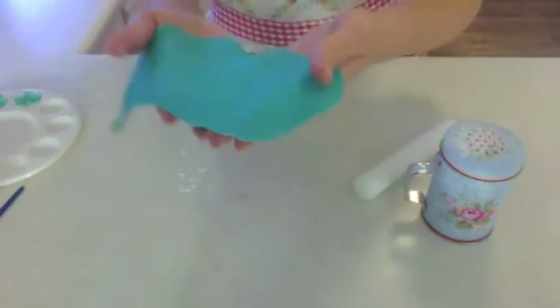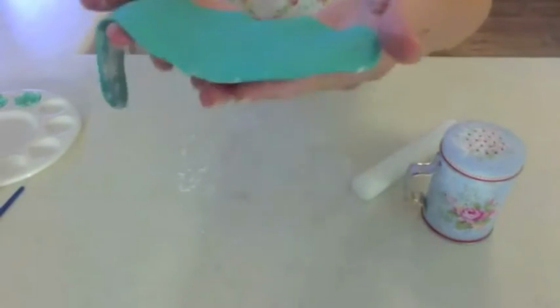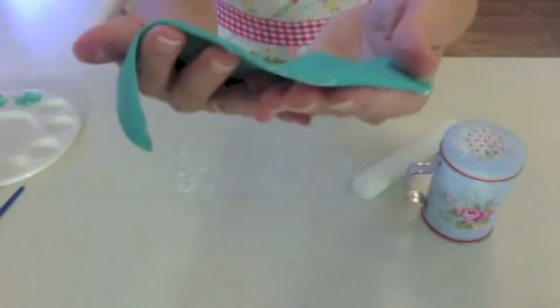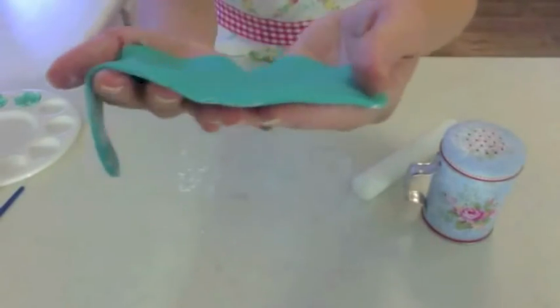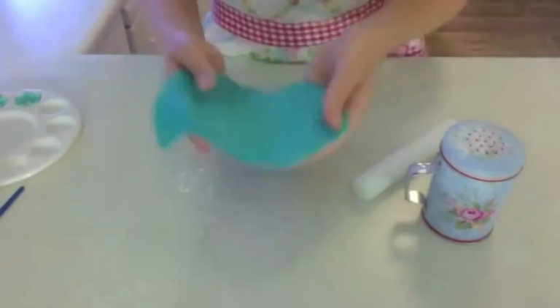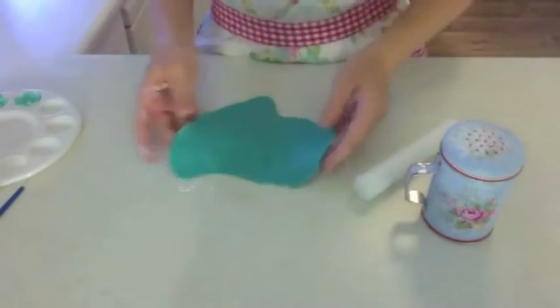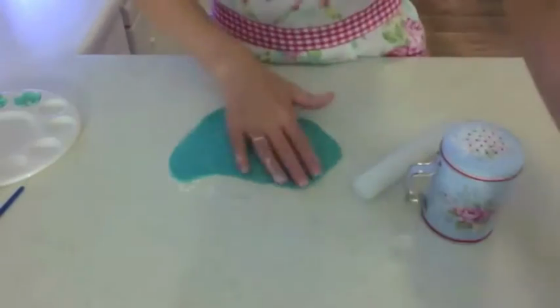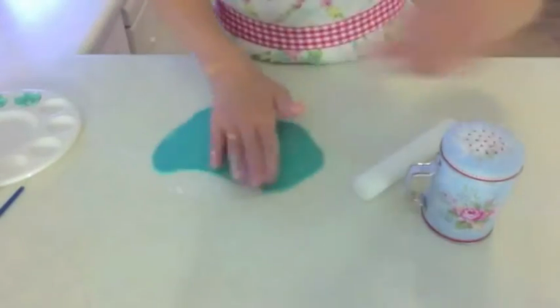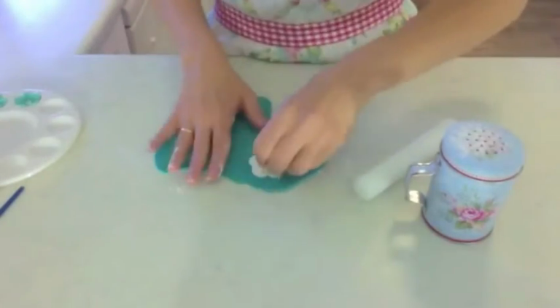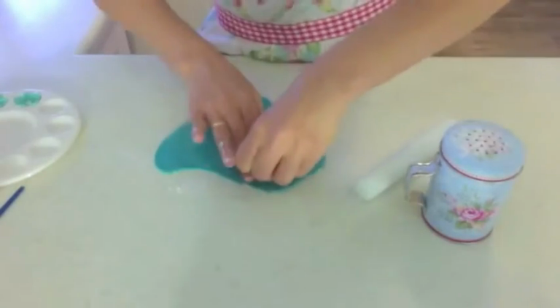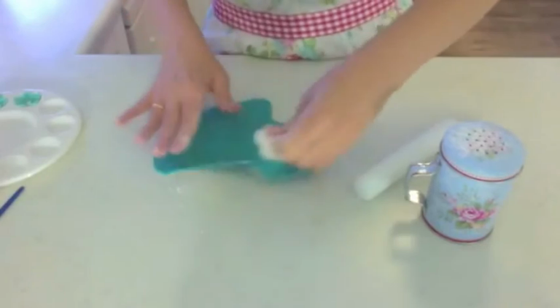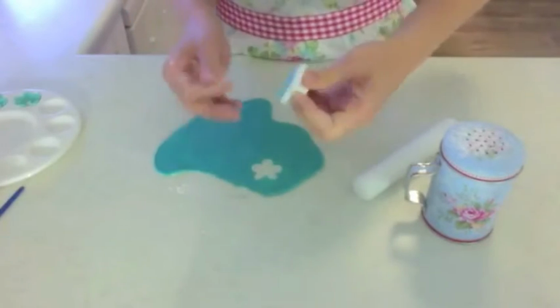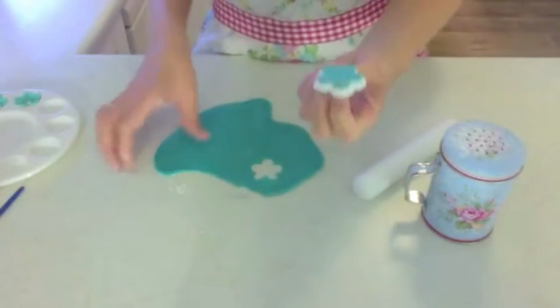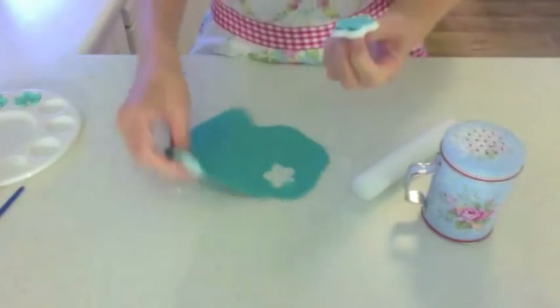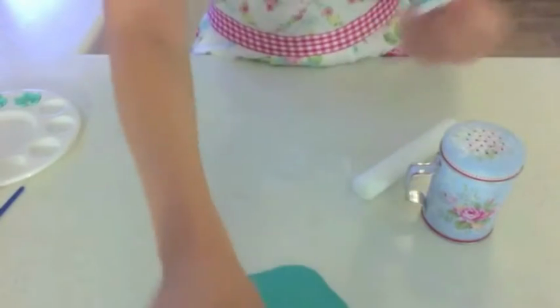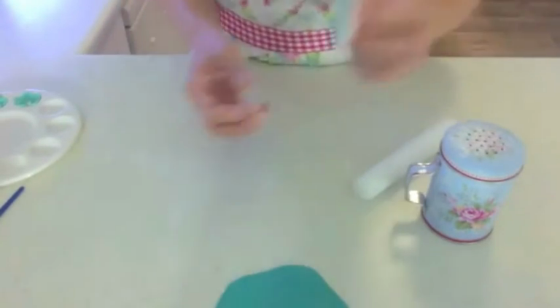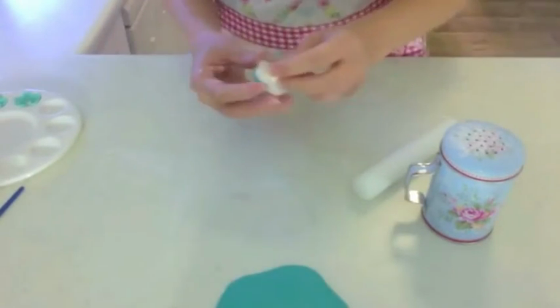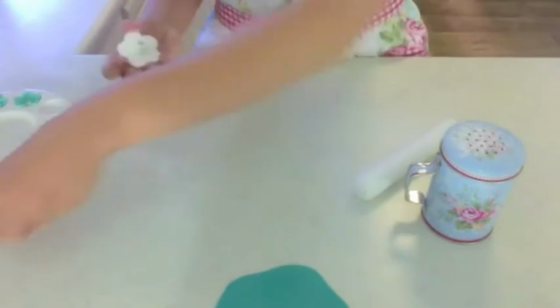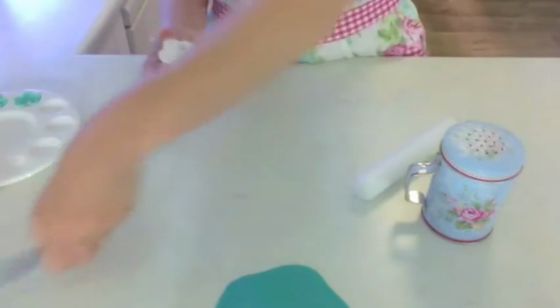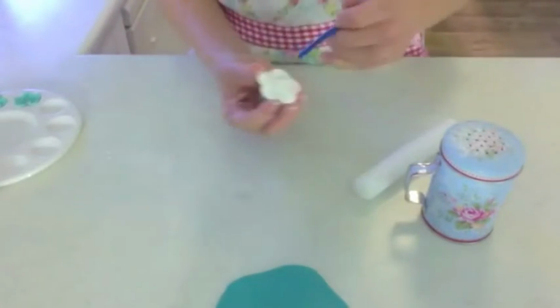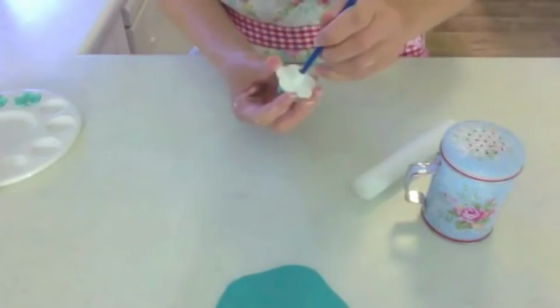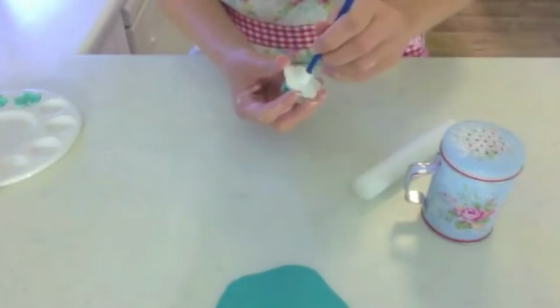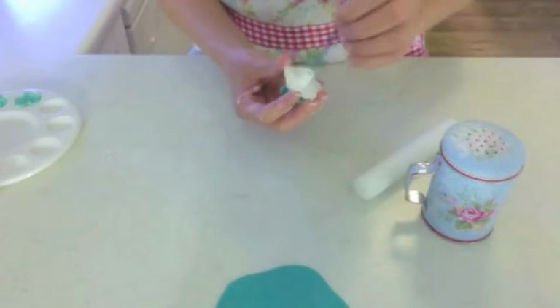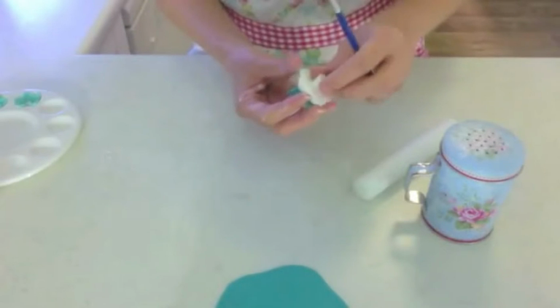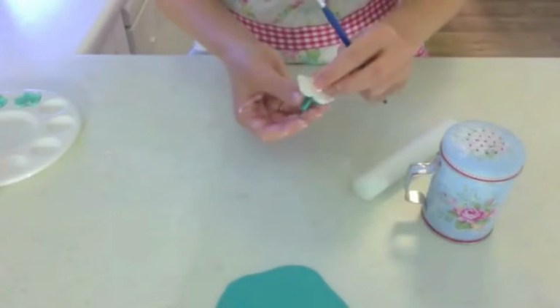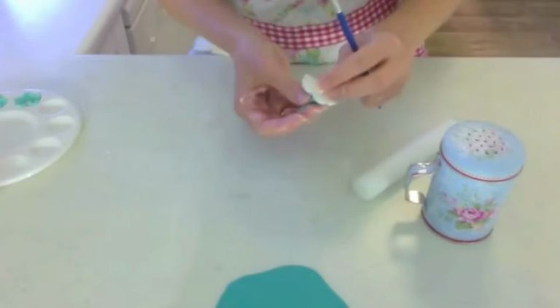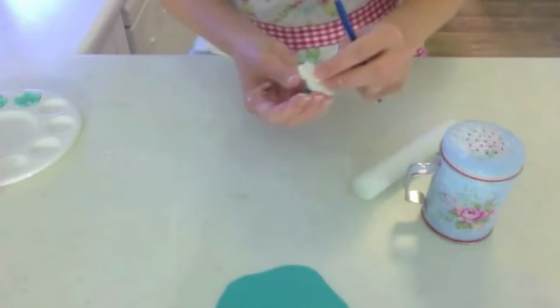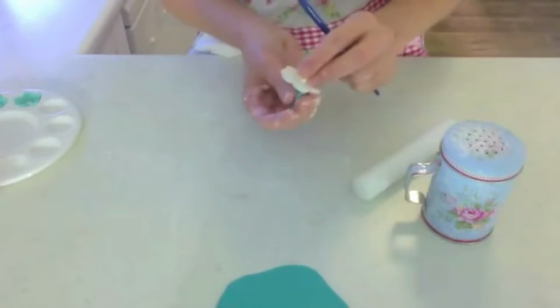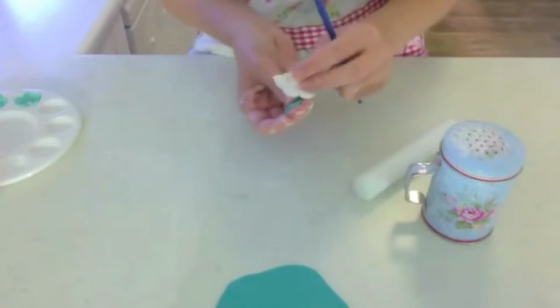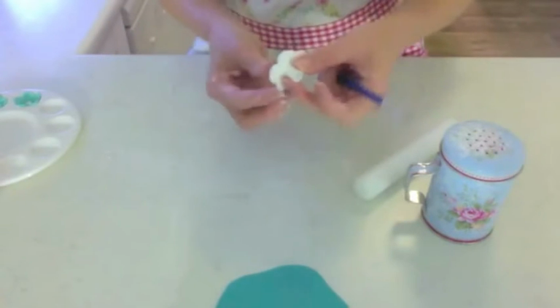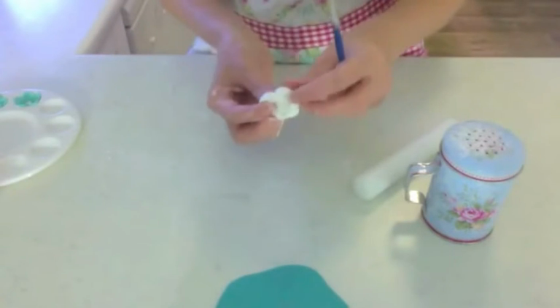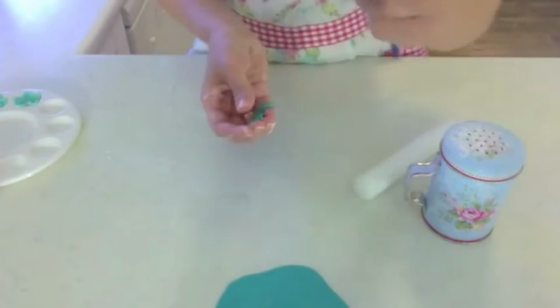I've got it about this thin. Press out your shape. These ones sometimes get a little bit stuck so just use the paint brush to gently pop it out because it's got a hole in the middle.